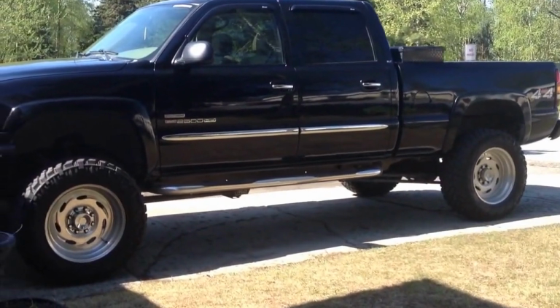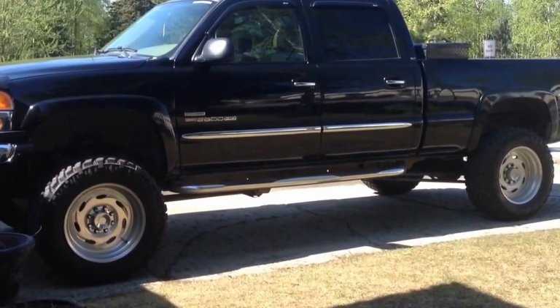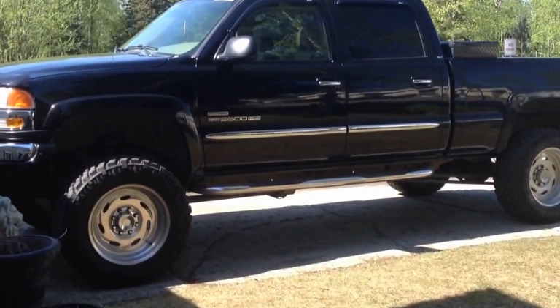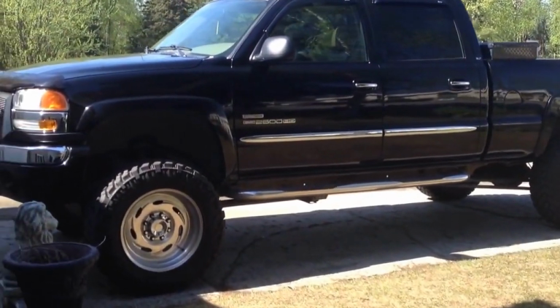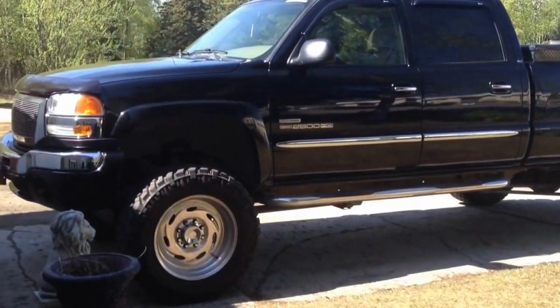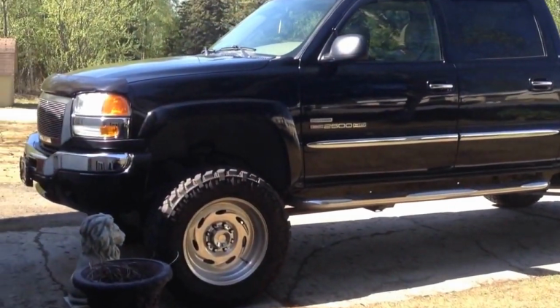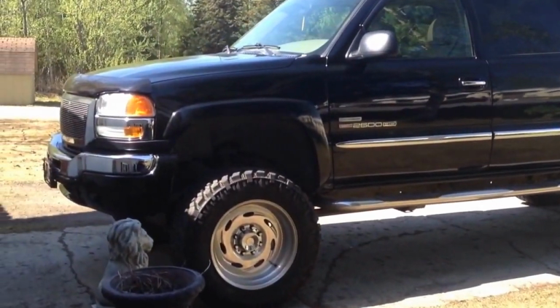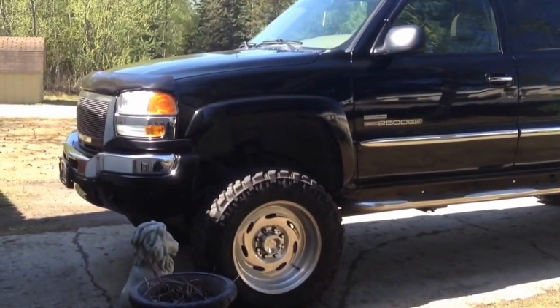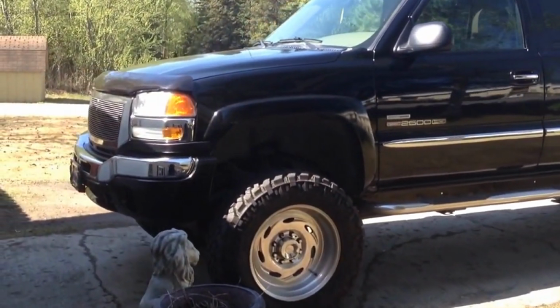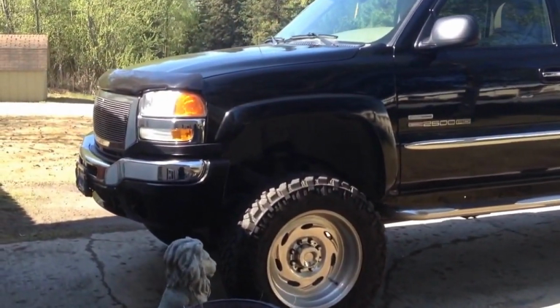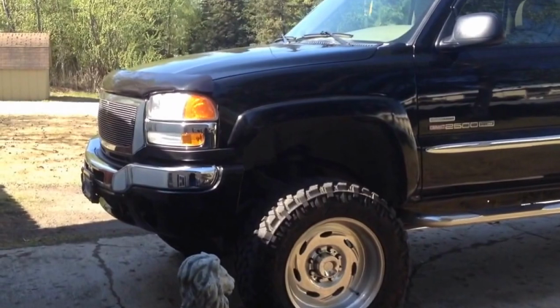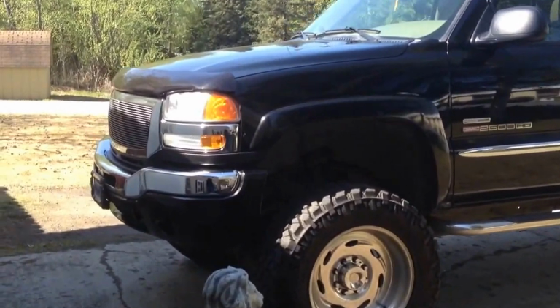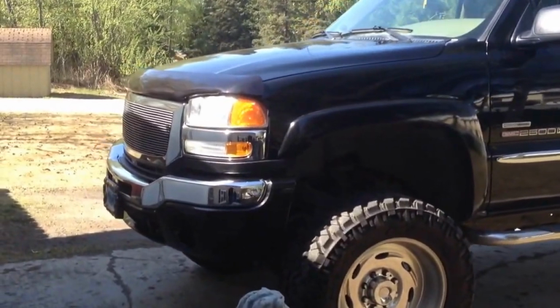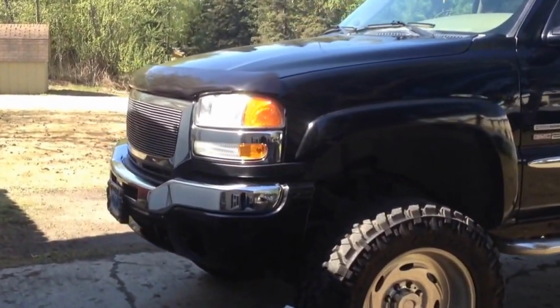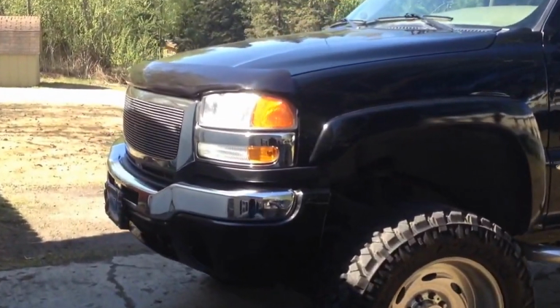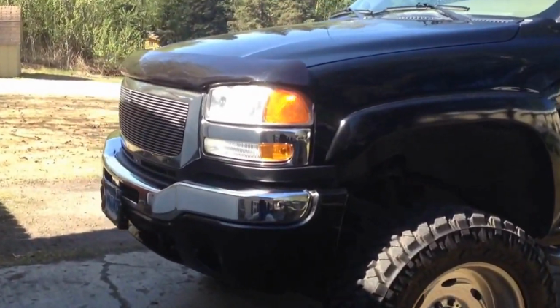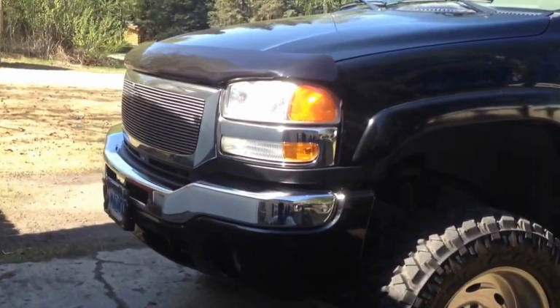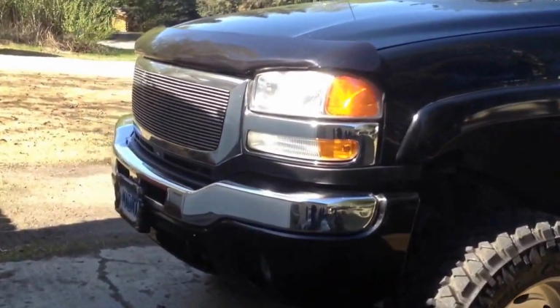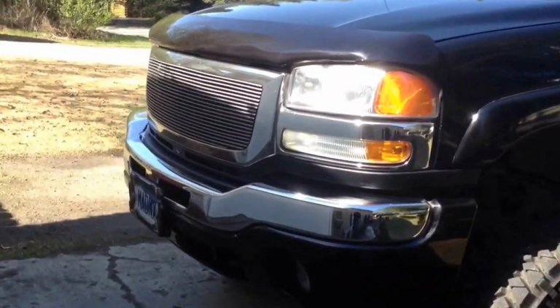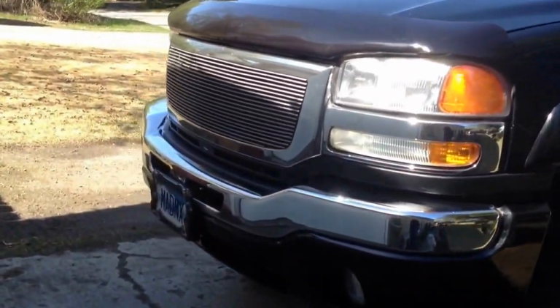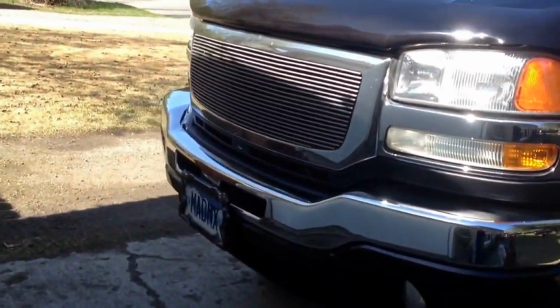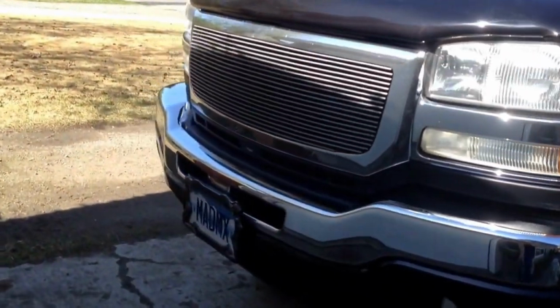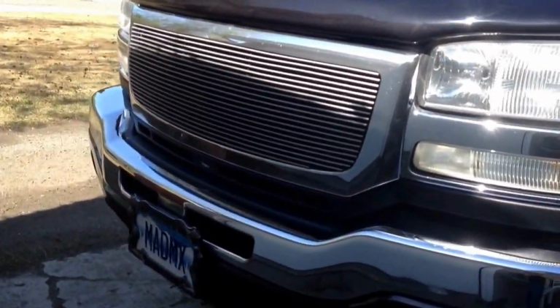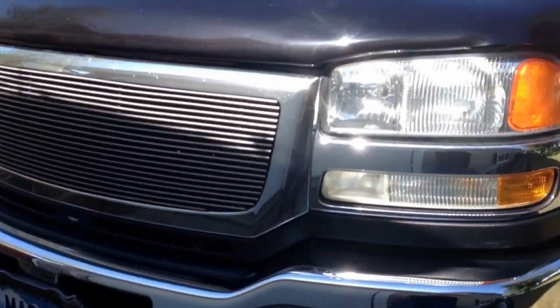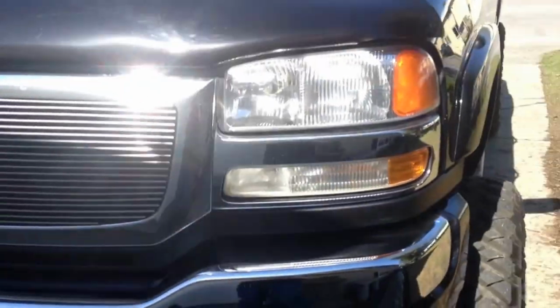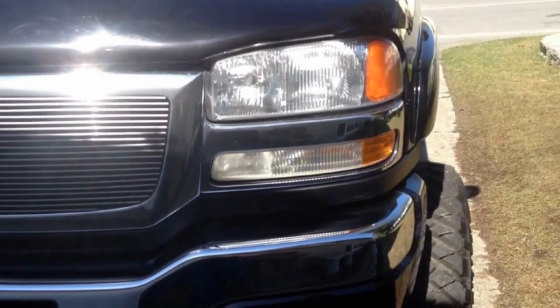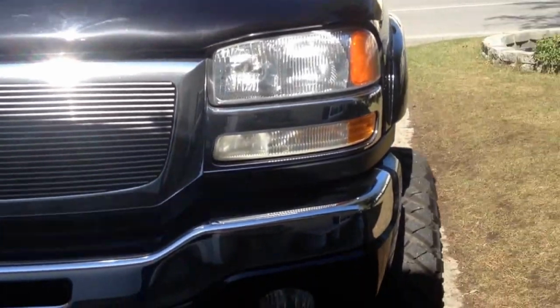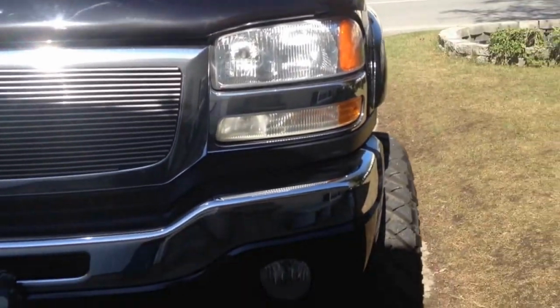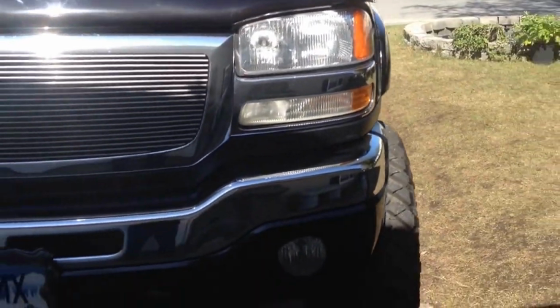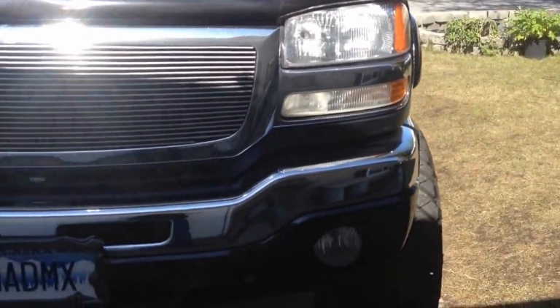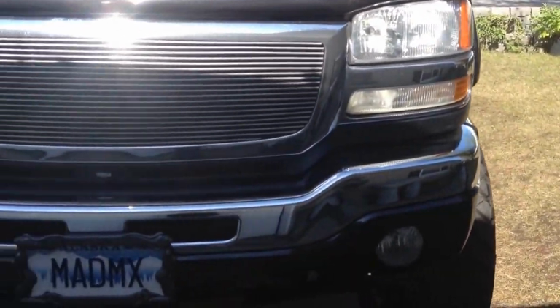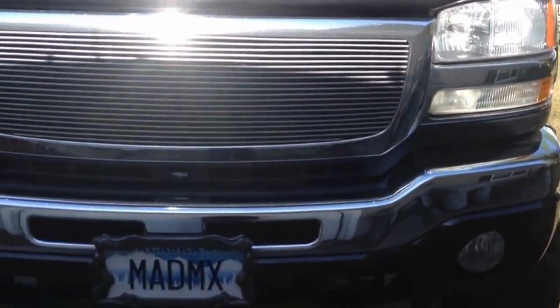Hi, this is the introduction to my channel and my truck. I have a 2007 GMC Sierra 2500 HD with the LBZ Duramax engine.